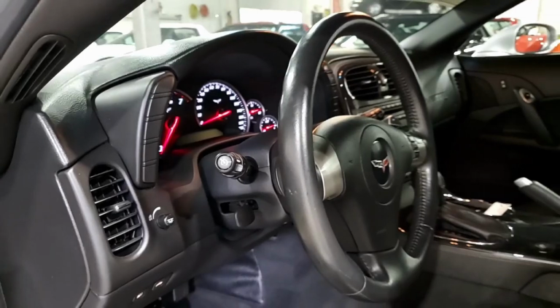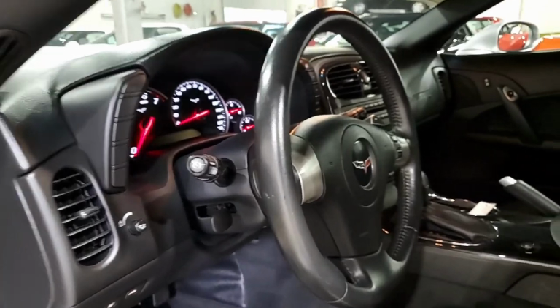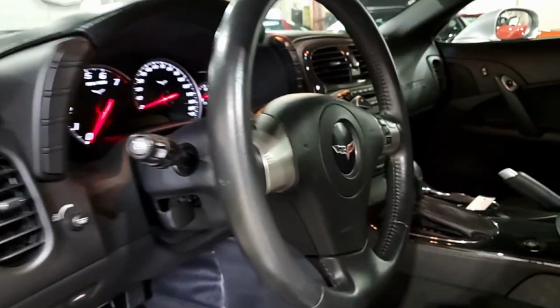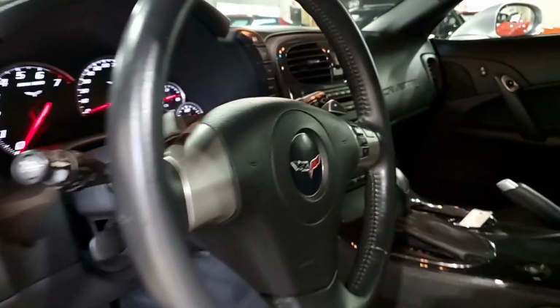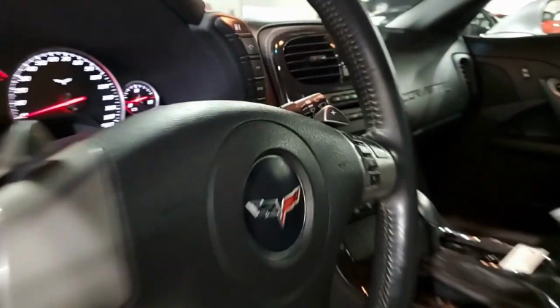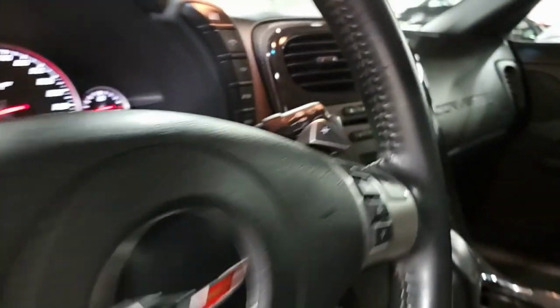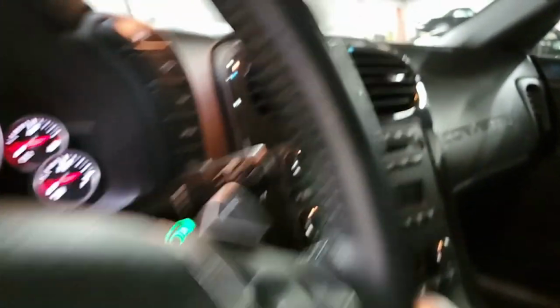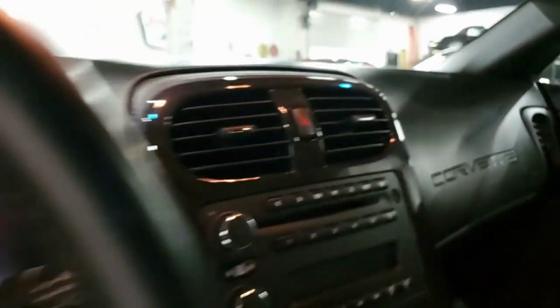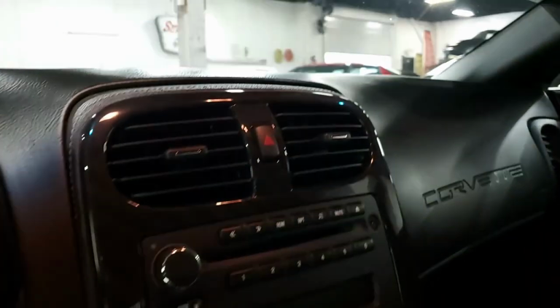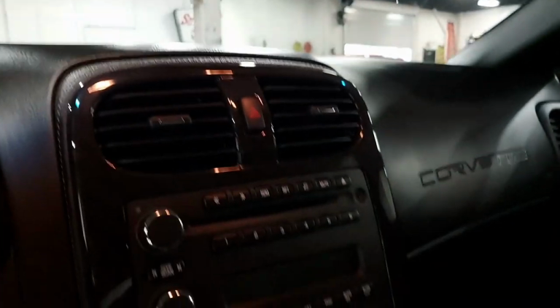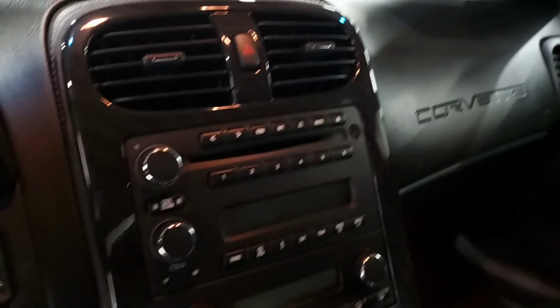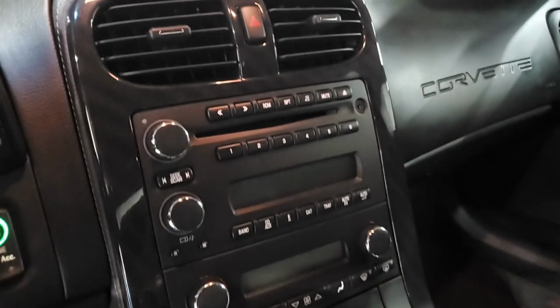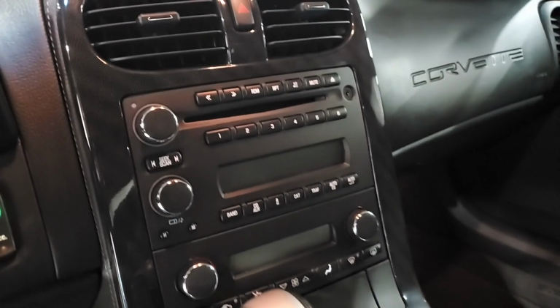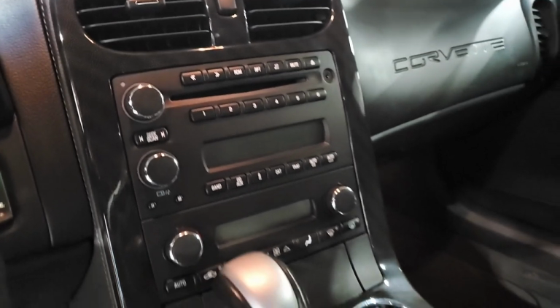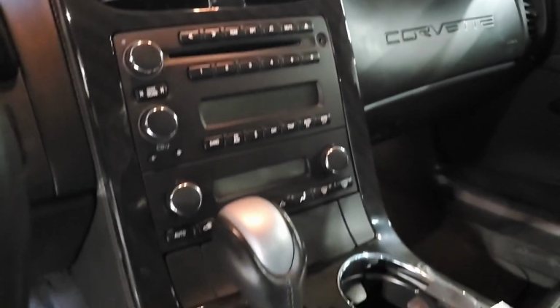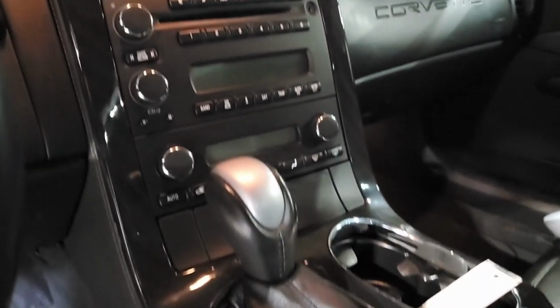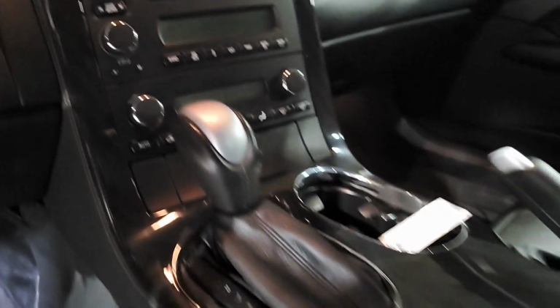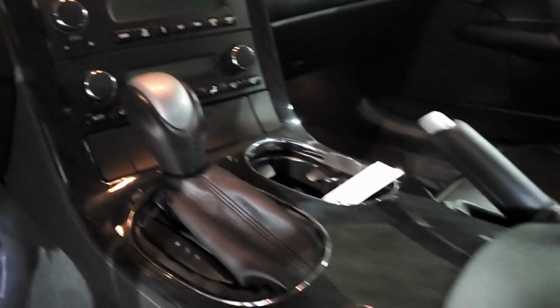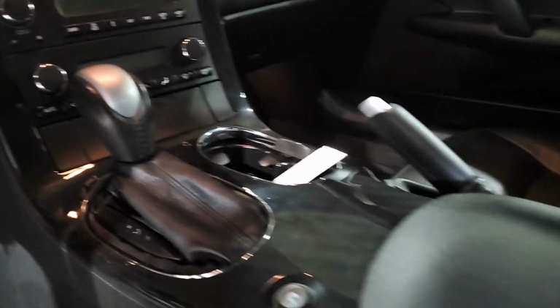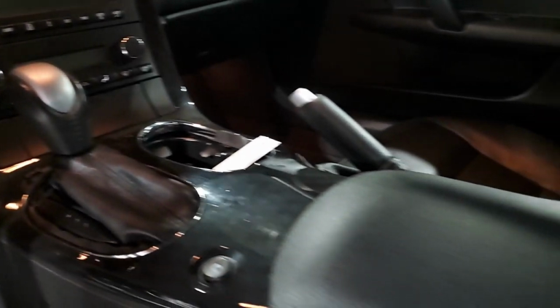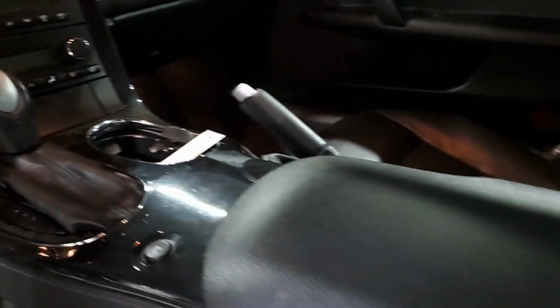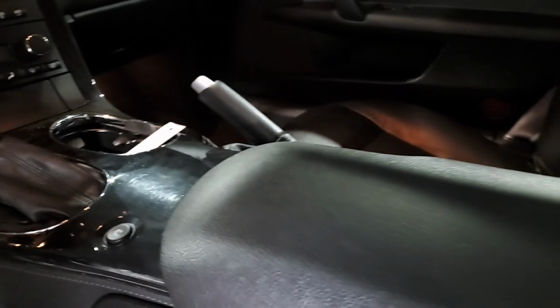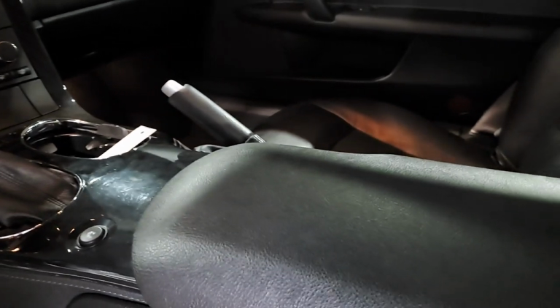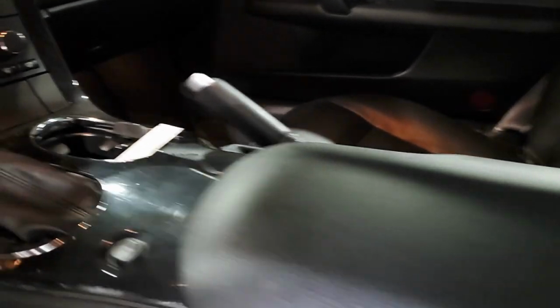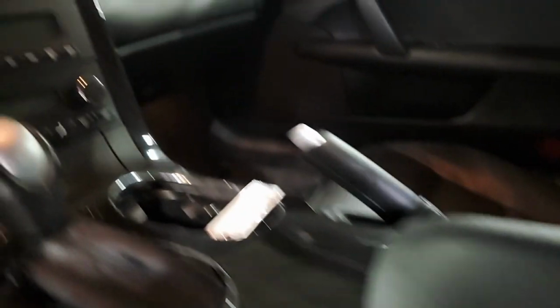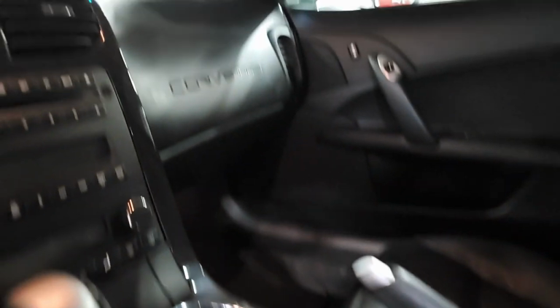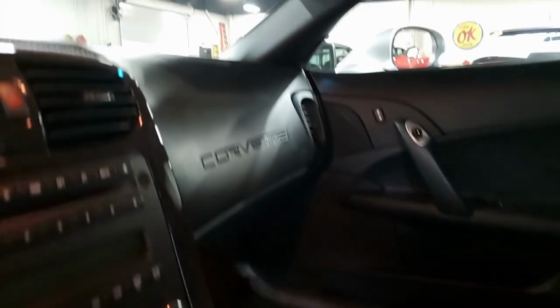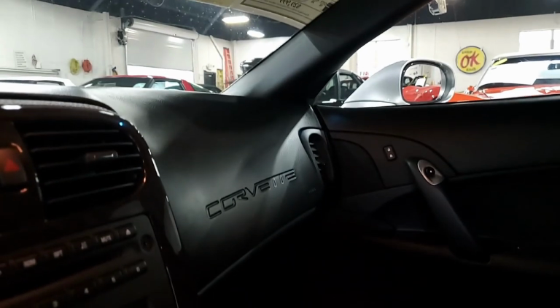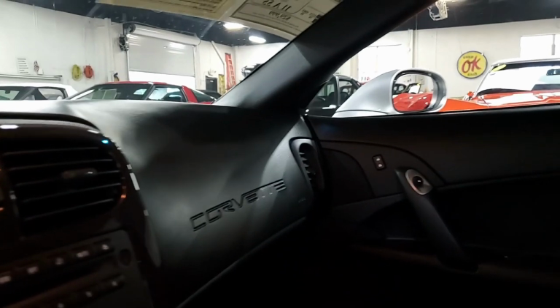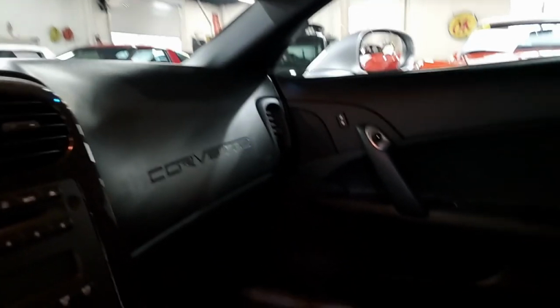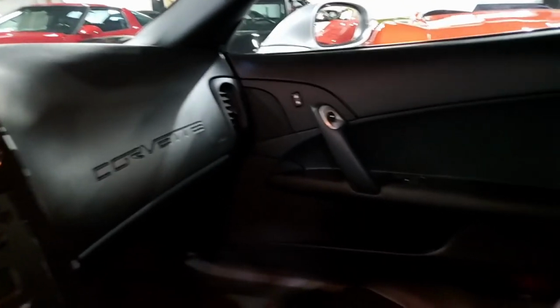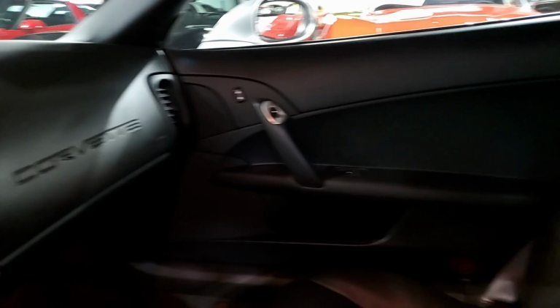The interior of this 2011 Grand Sport shows very good factory leather seats, door panels, steering wheel, and center console. In addition, this car includes the oversized black ZR1-style rear spoiler, window tint, and valve stem covers with a bowtie logo.